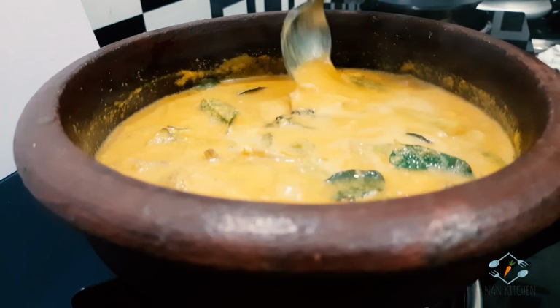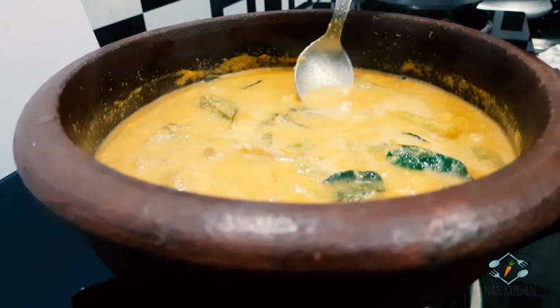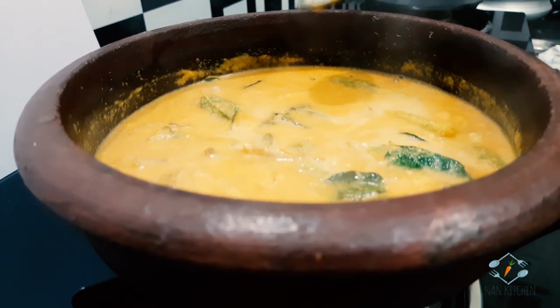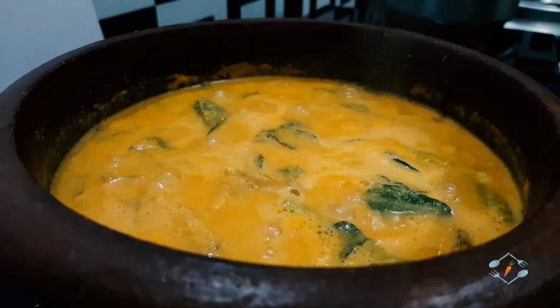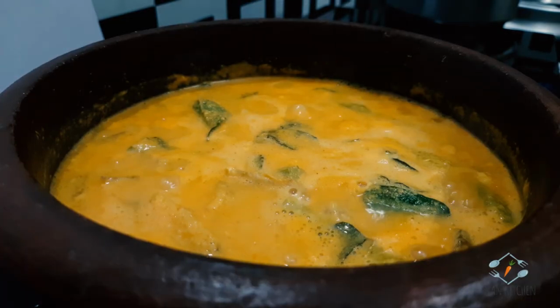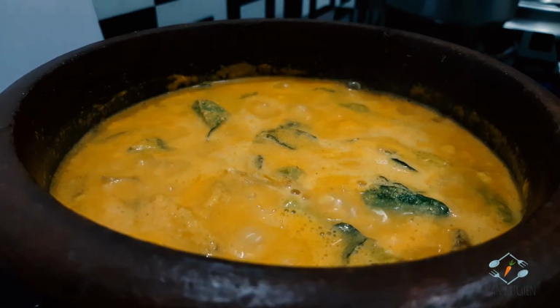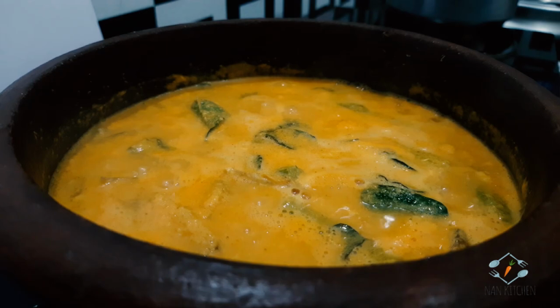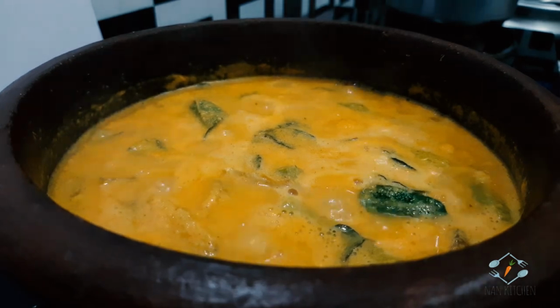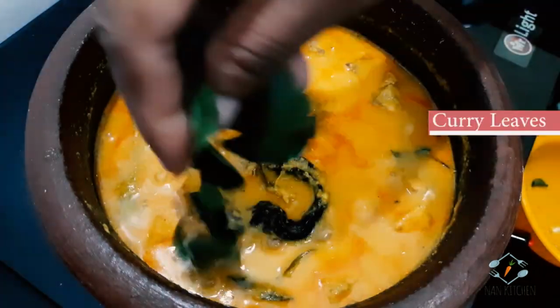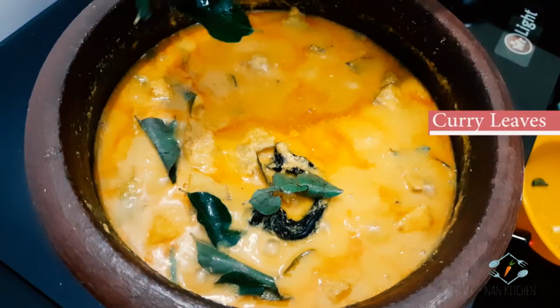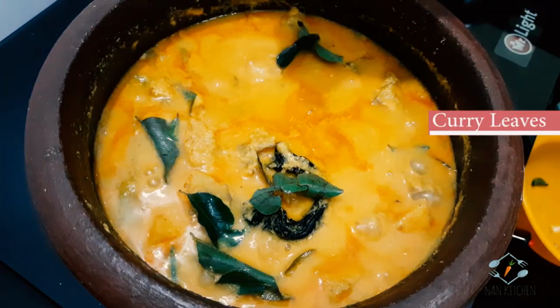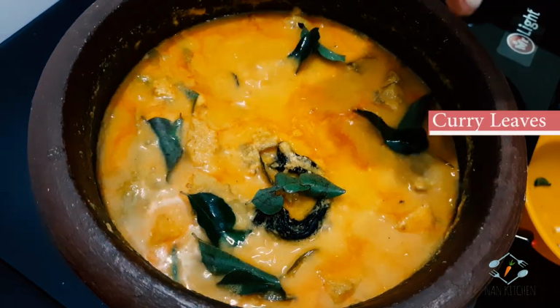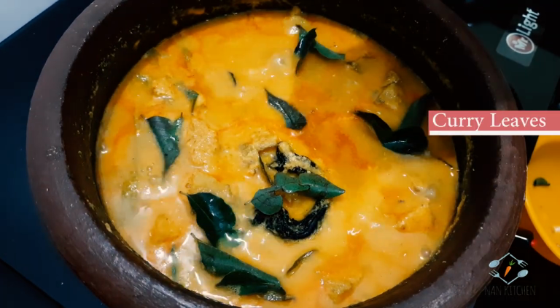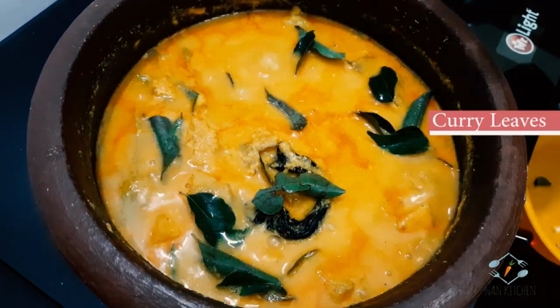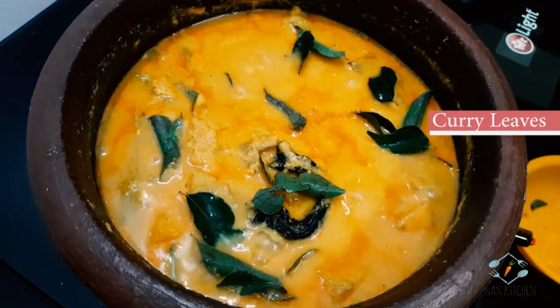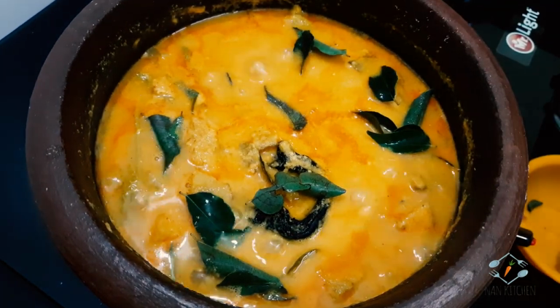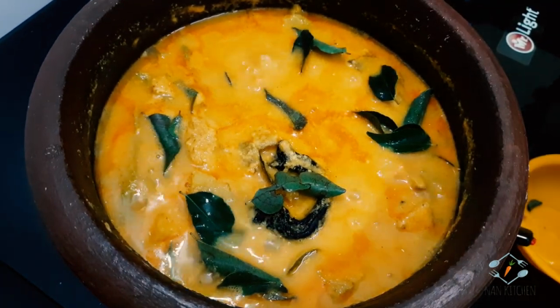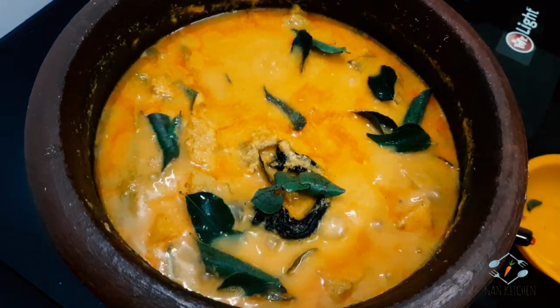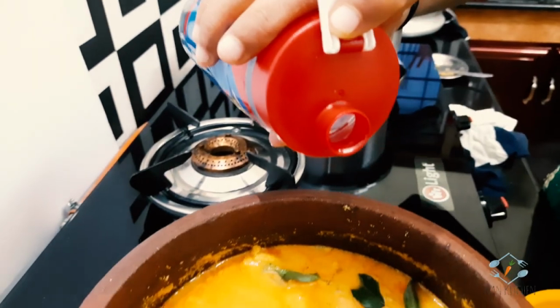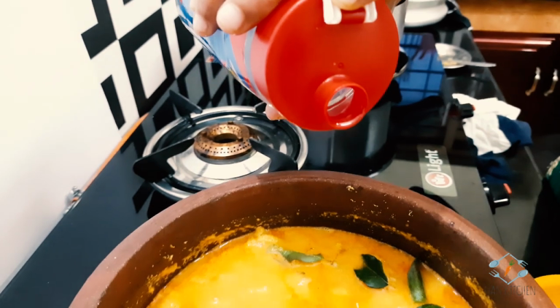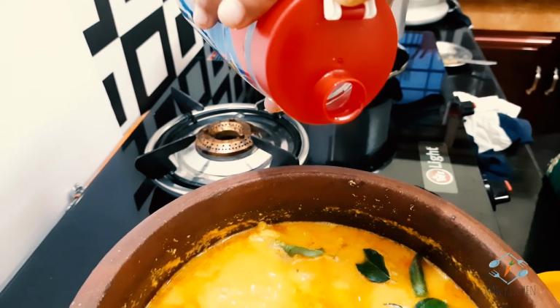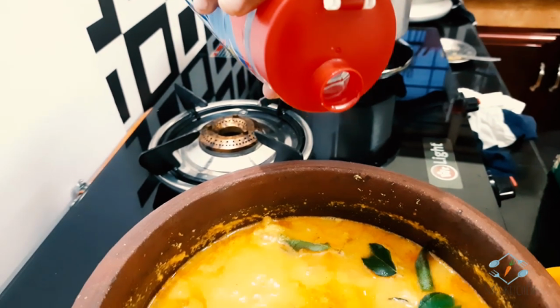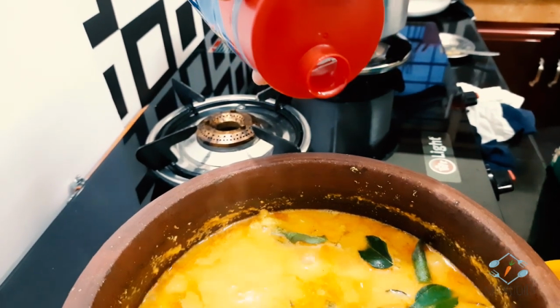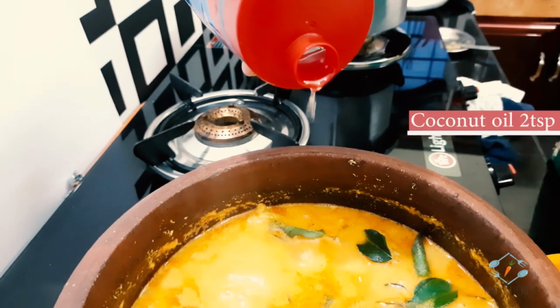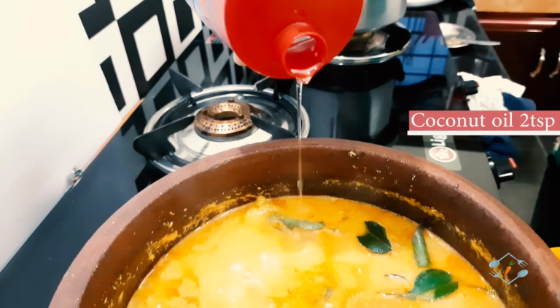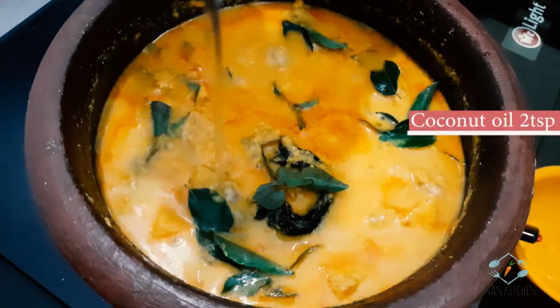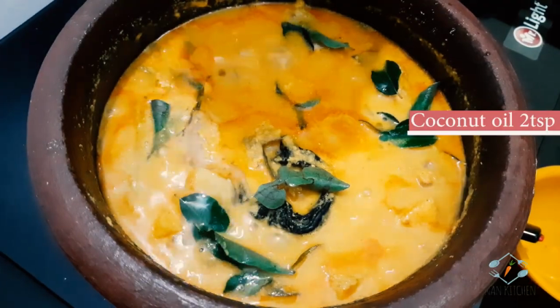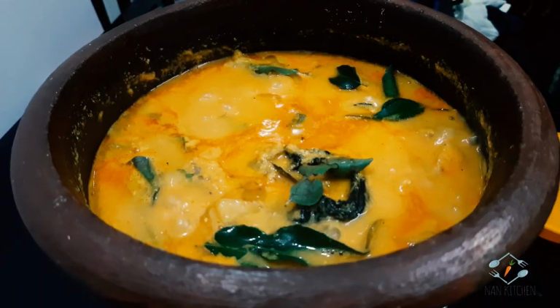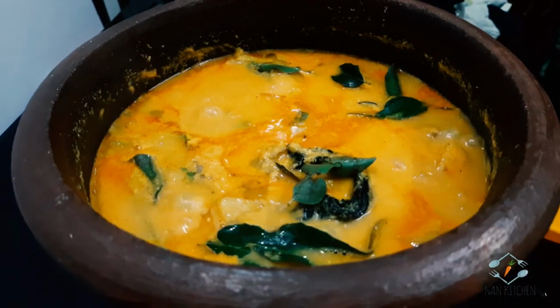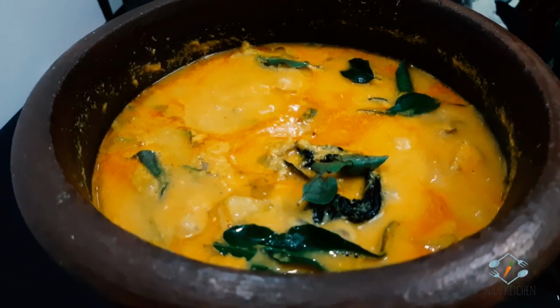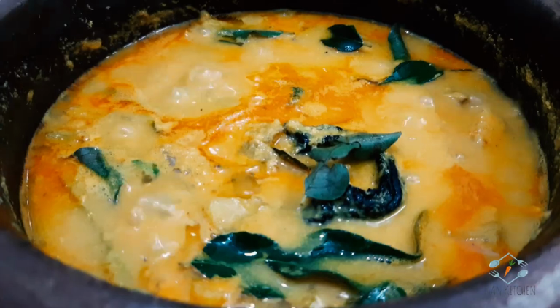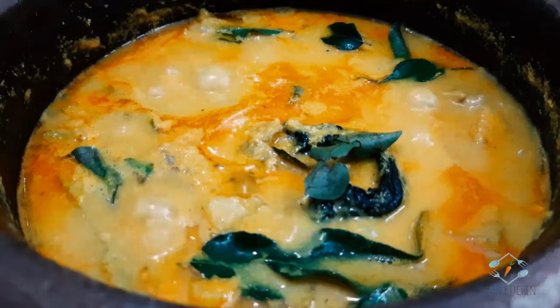Let's add a little bit of the curry. Add 2 tsp of the curry. Let's add the curry. Let's get started.